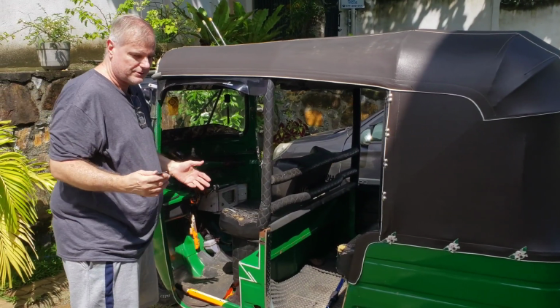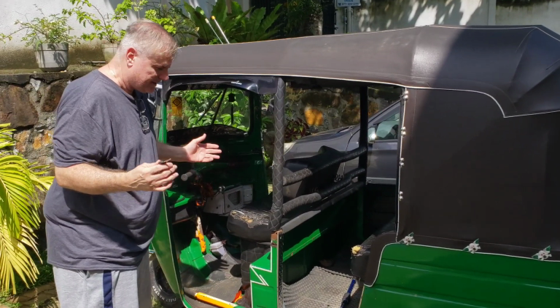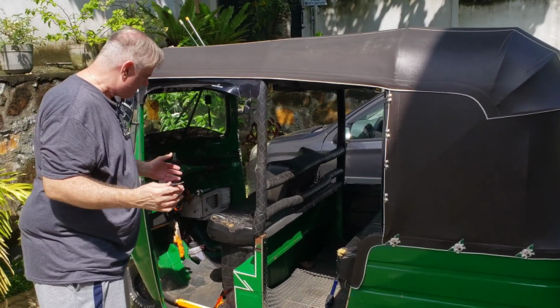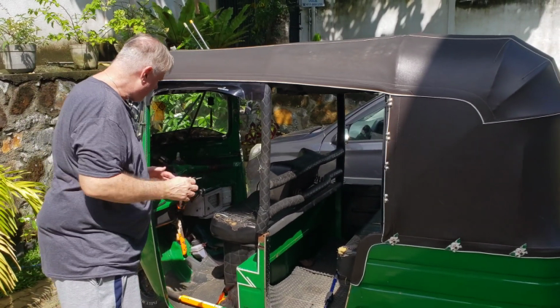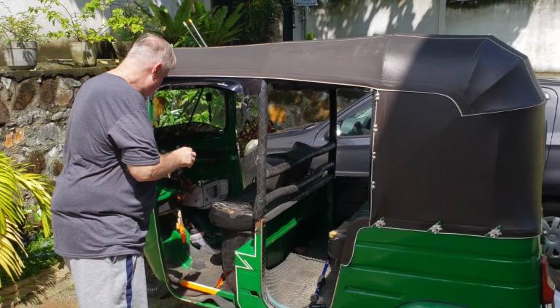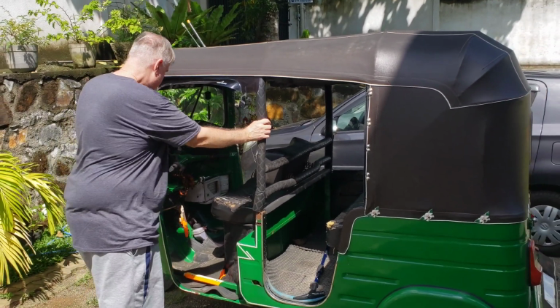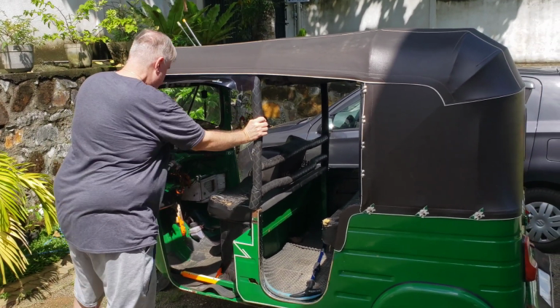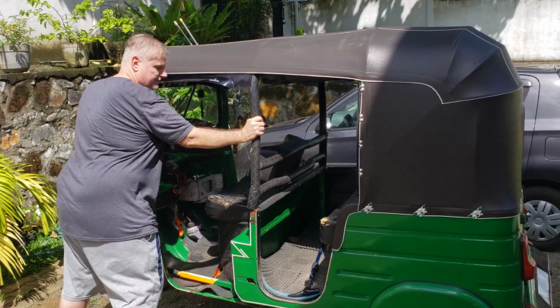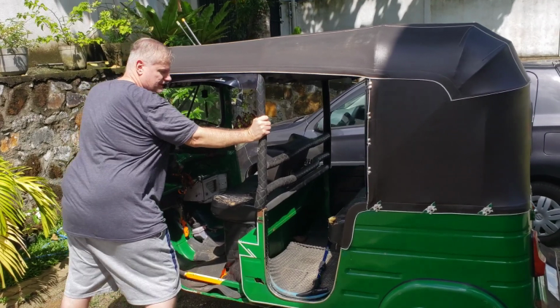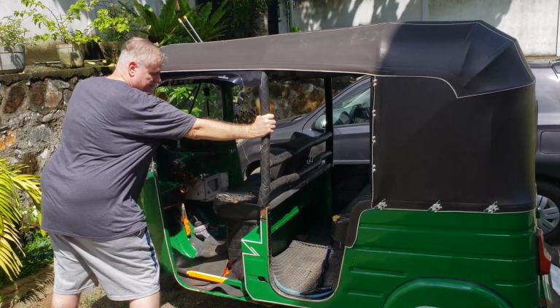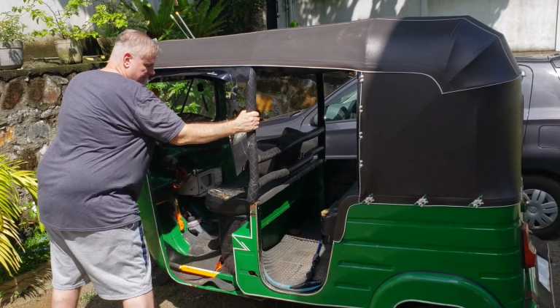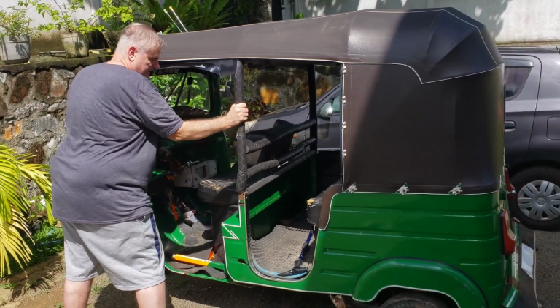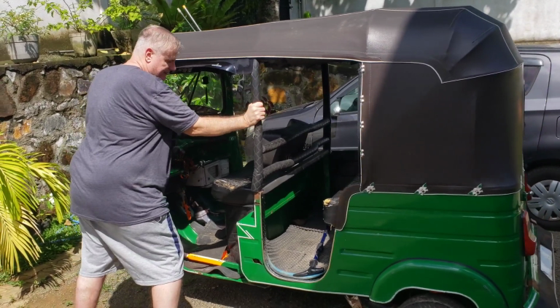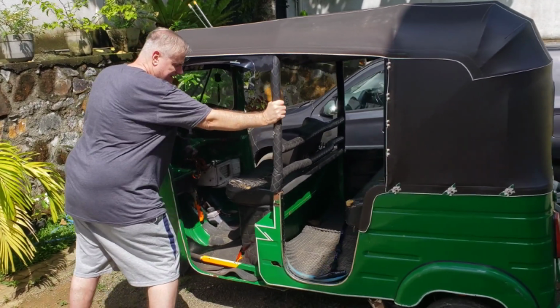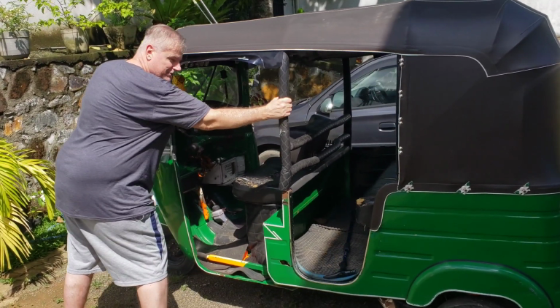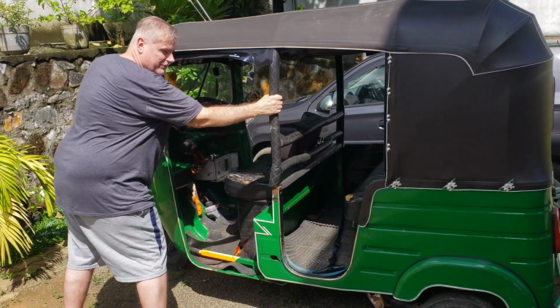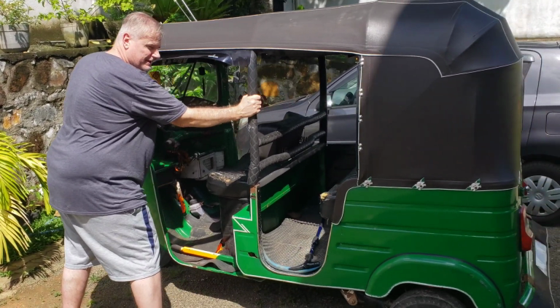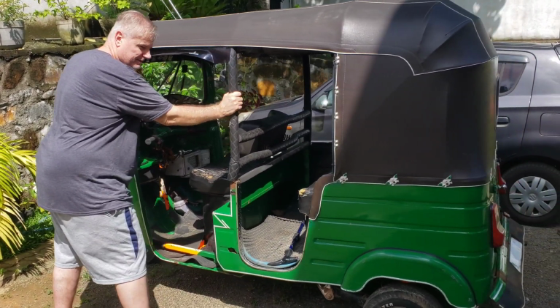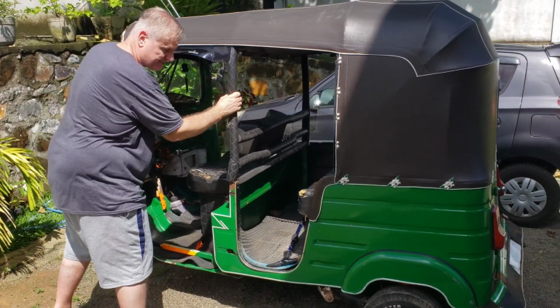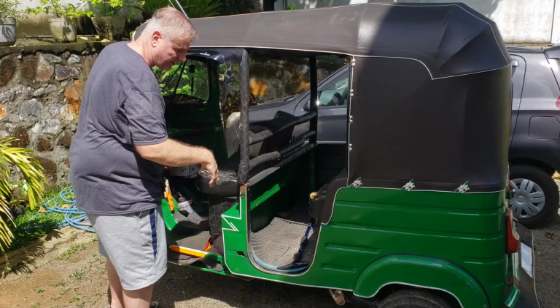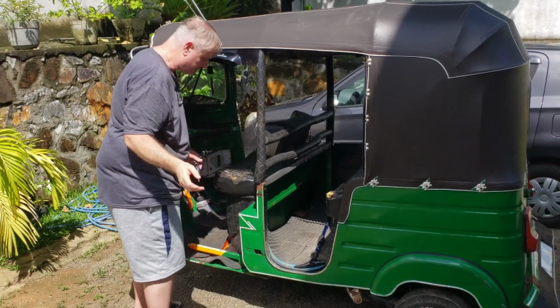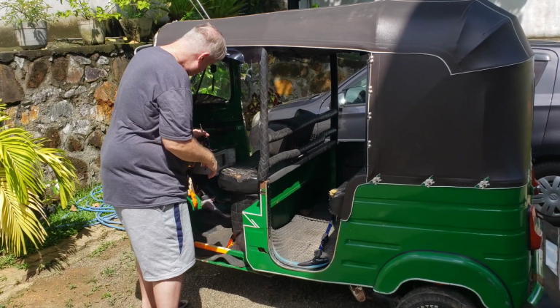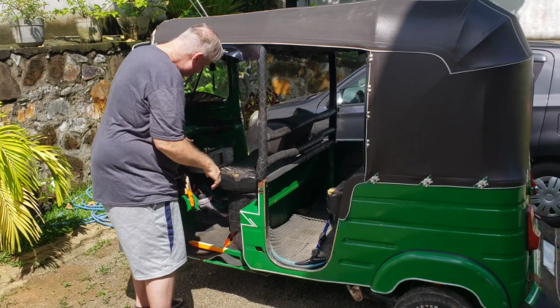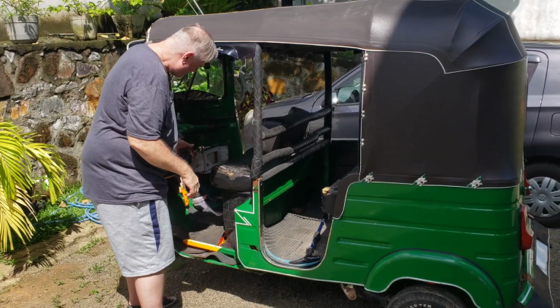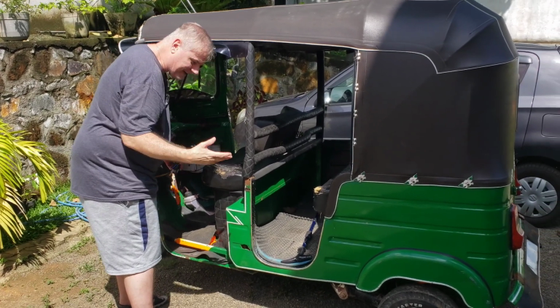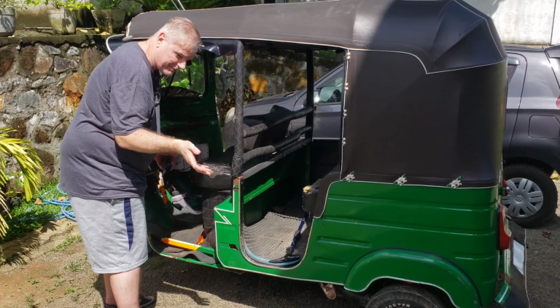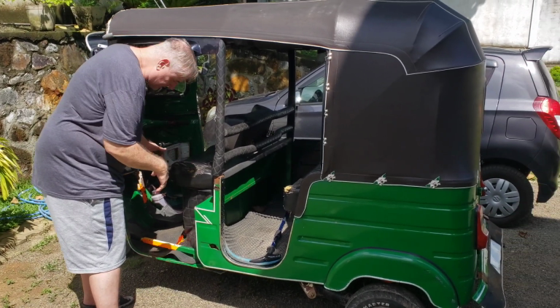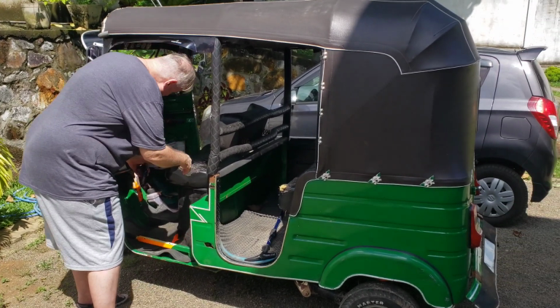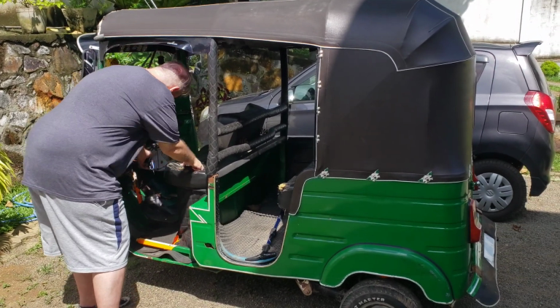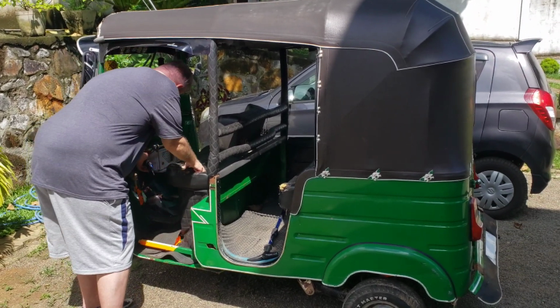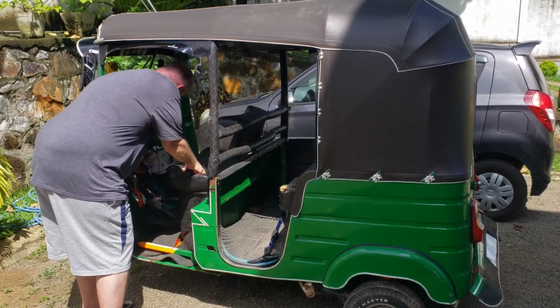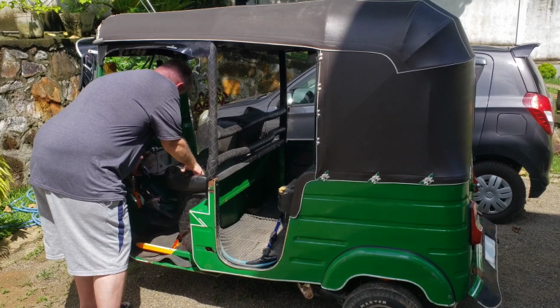So step one, check to see if it's in gear. You'd have a hard time if it was on a hill, so don't park on a hill — at least that would make it much harder. So make sure it's not in gear.